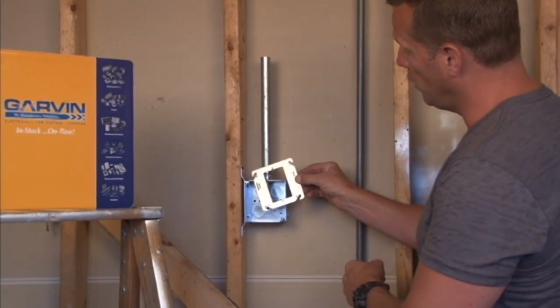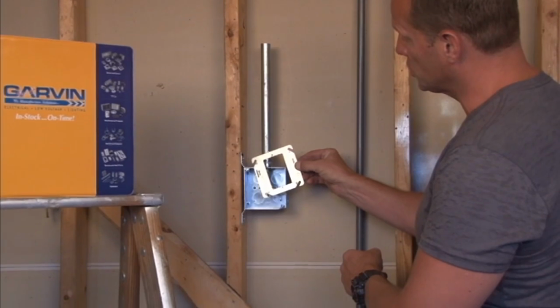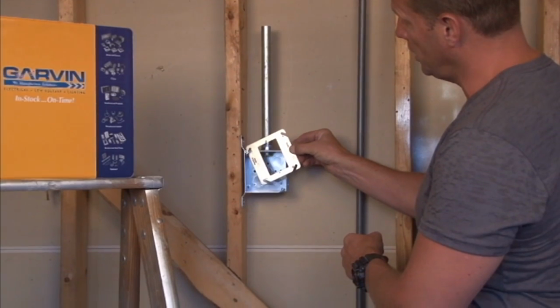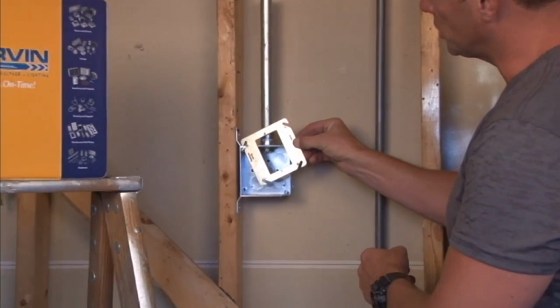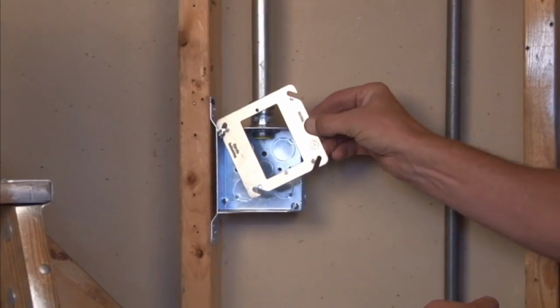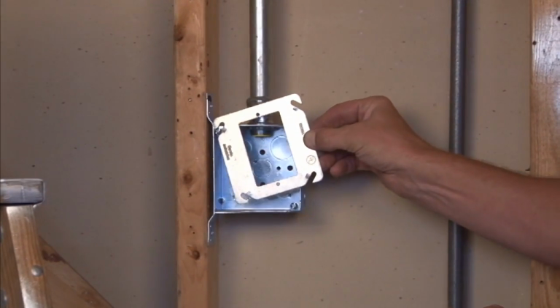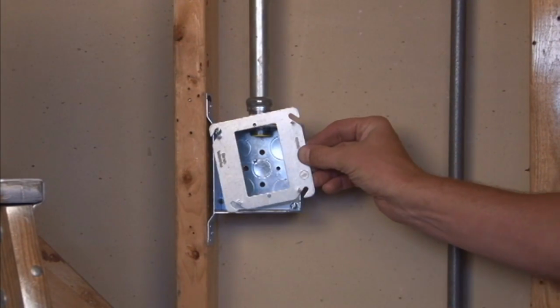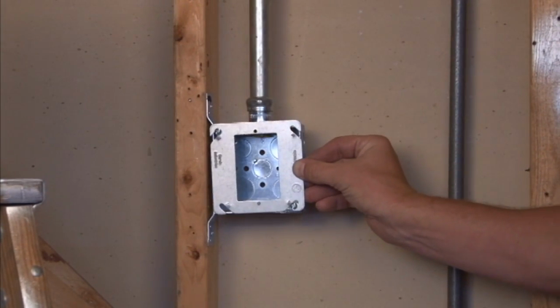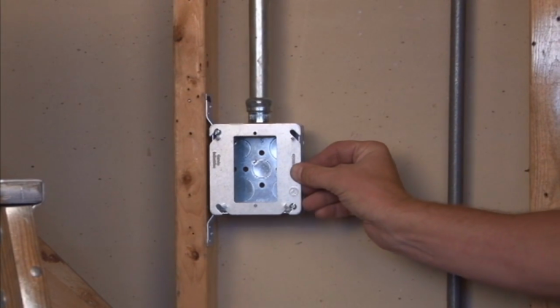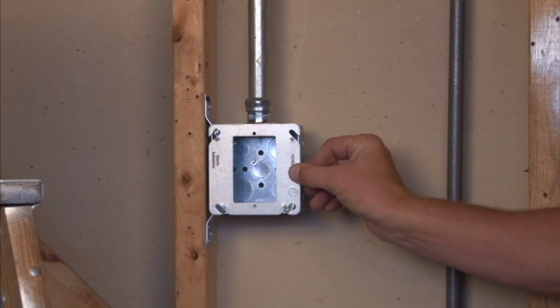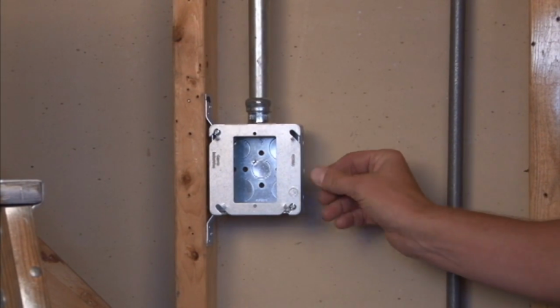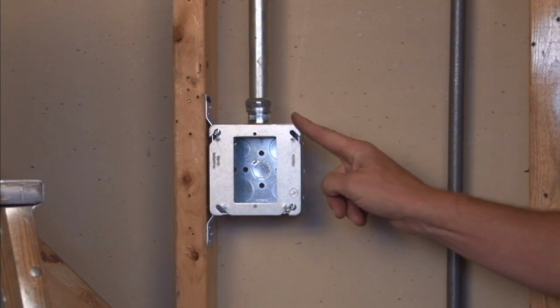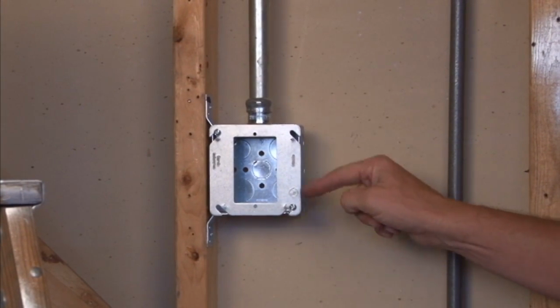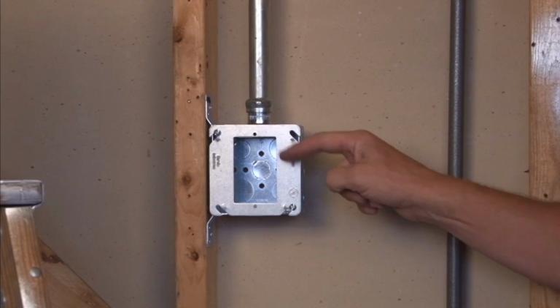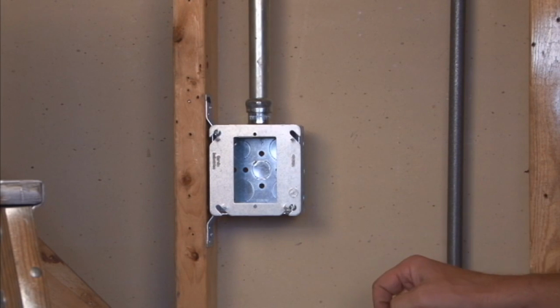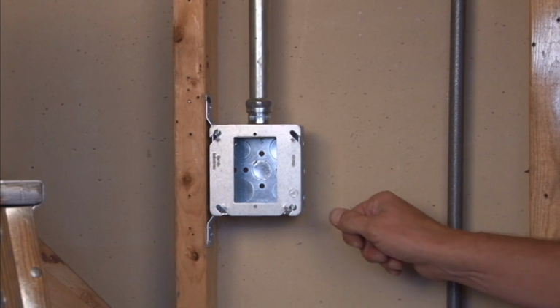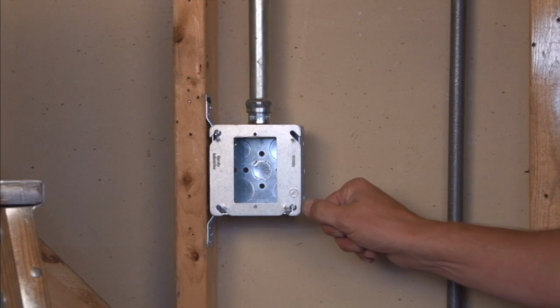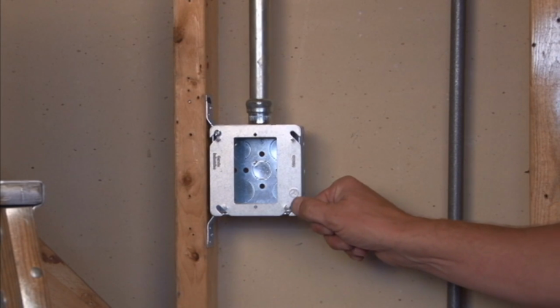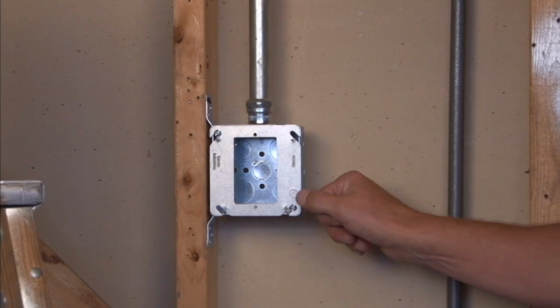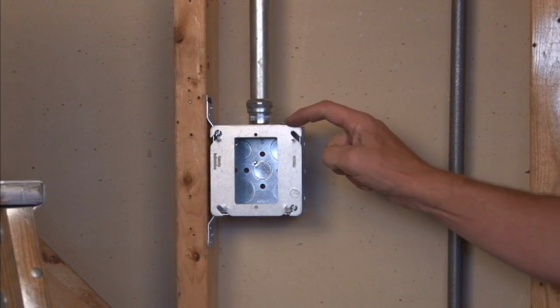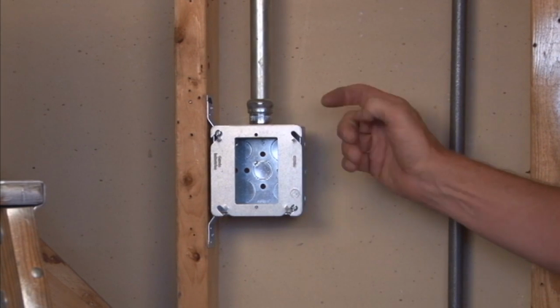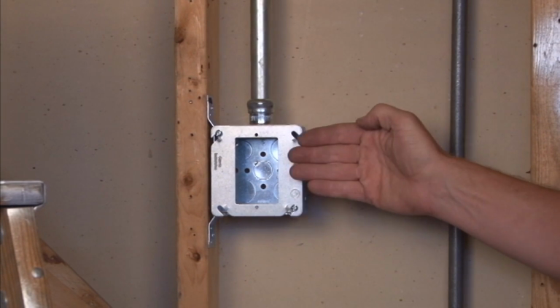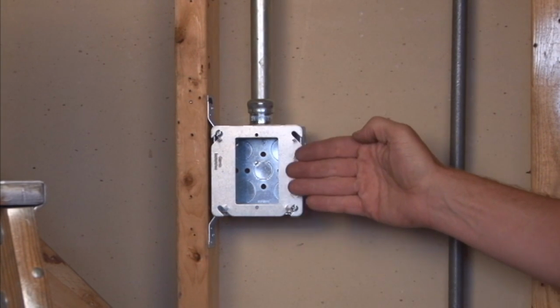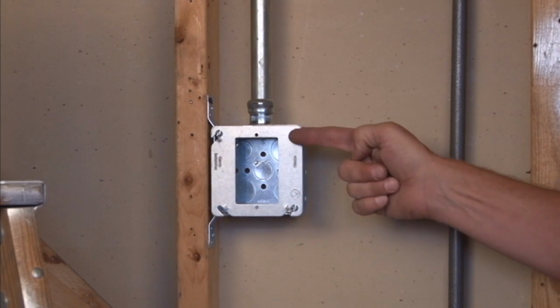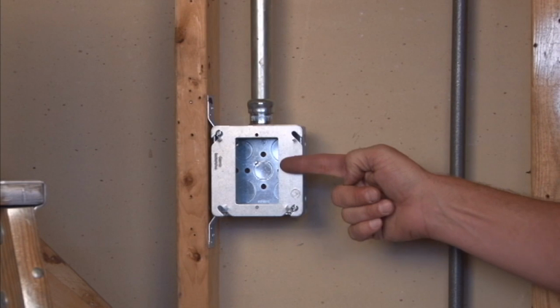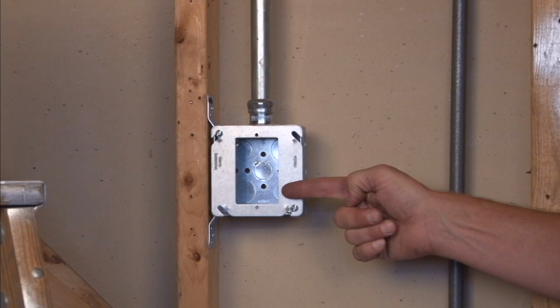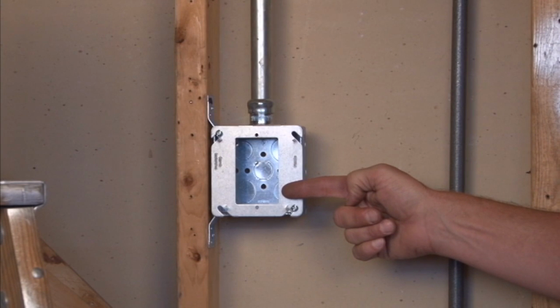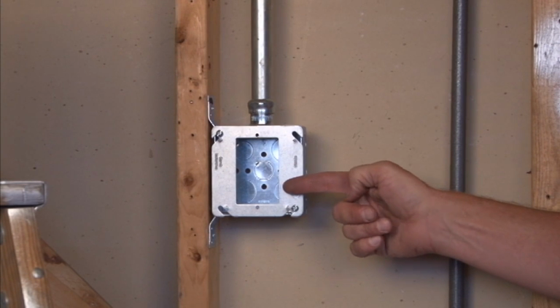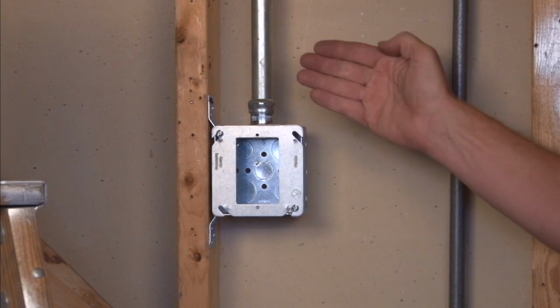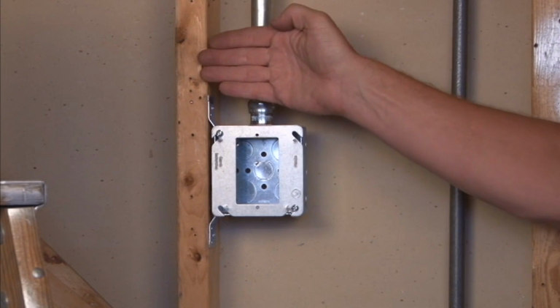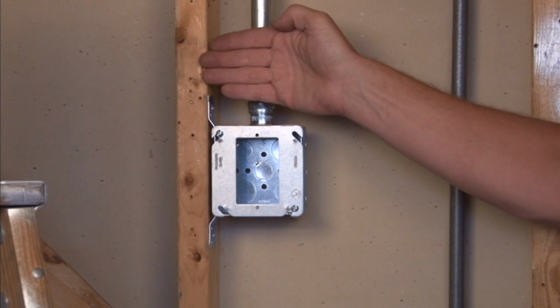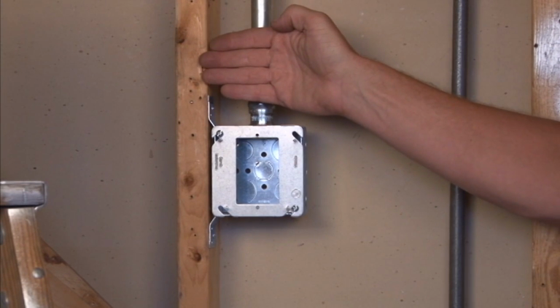The way that you install it is you simply hook it onto the box with 8-32 box screws, tighten them down, and now as you can see, it gives you a perfectly flat surface in line with the wall stud.